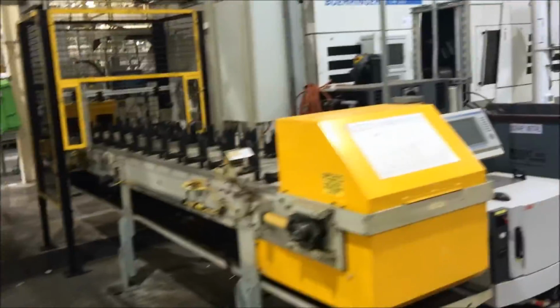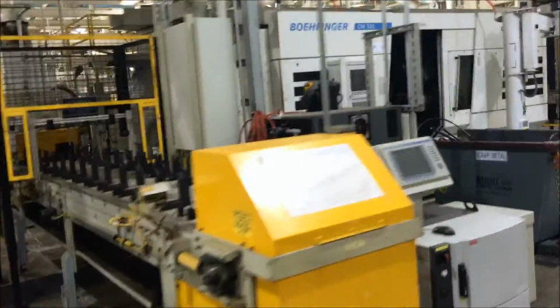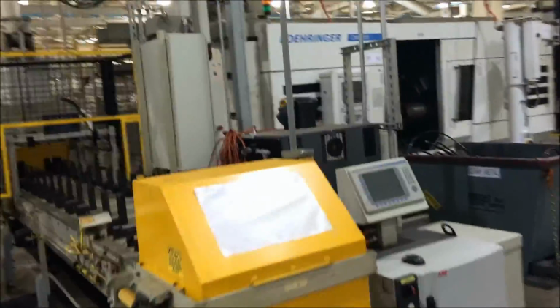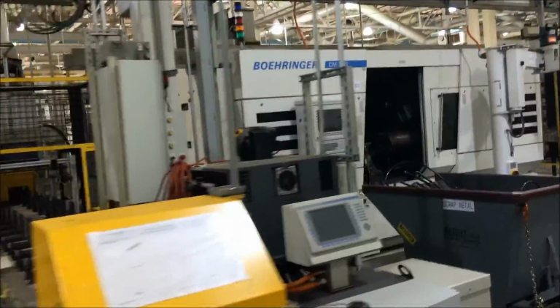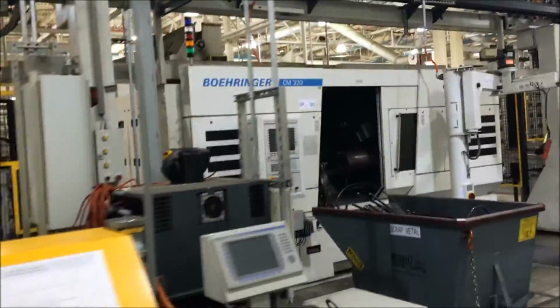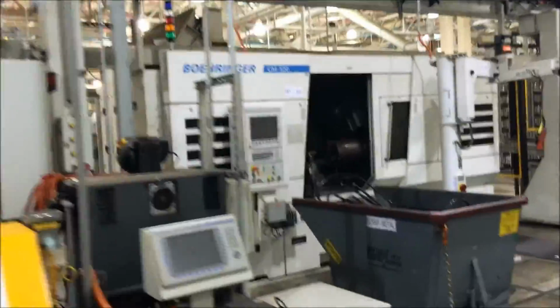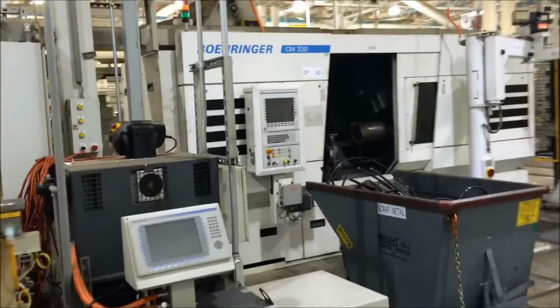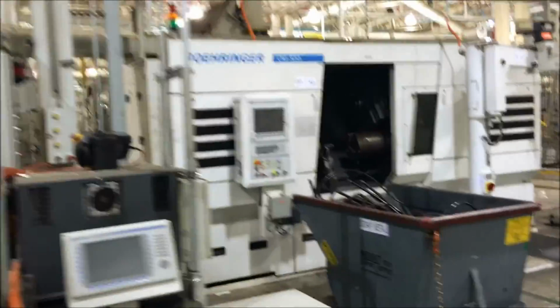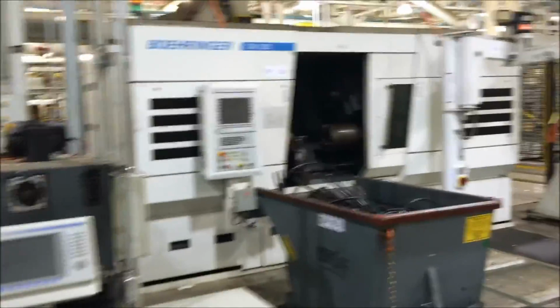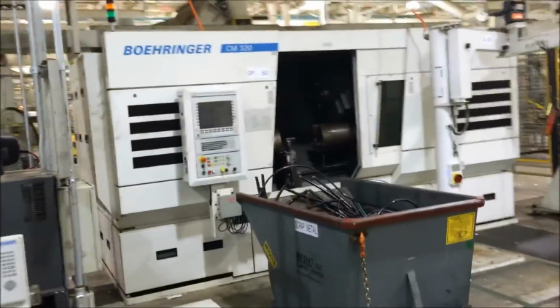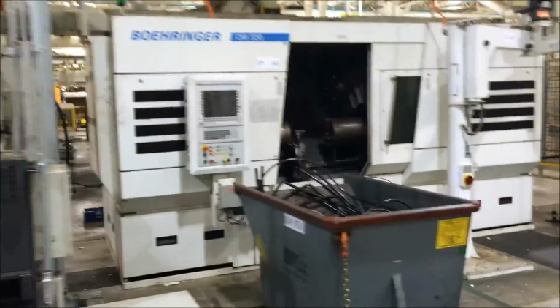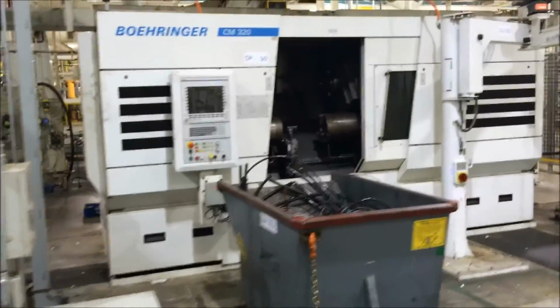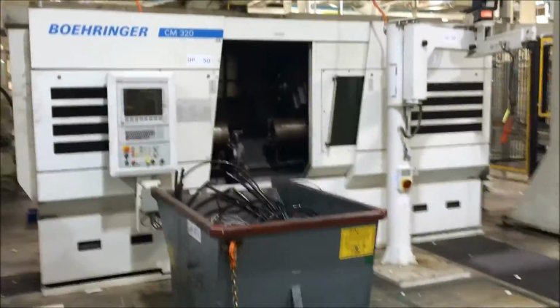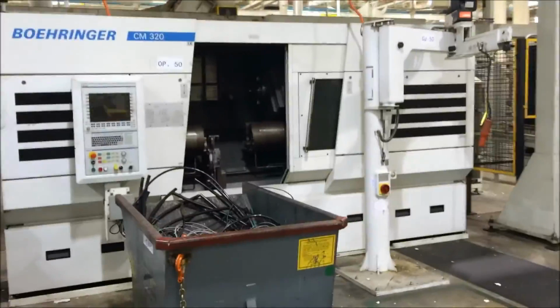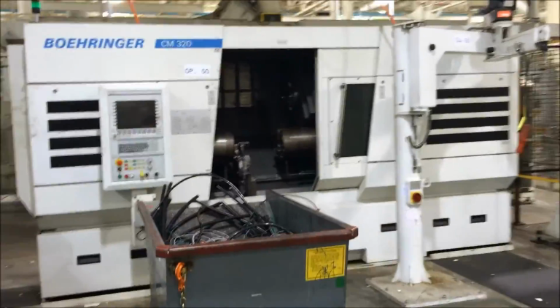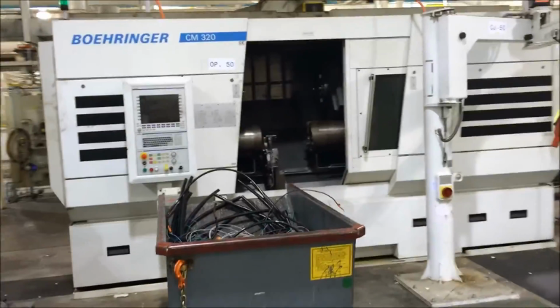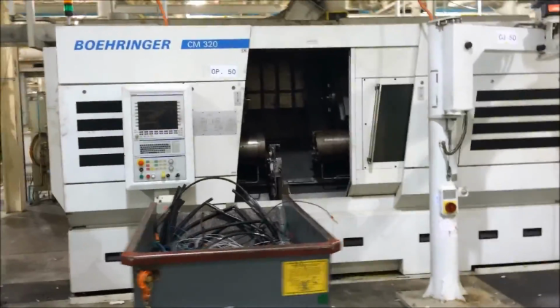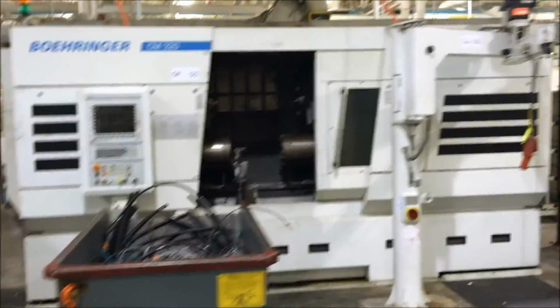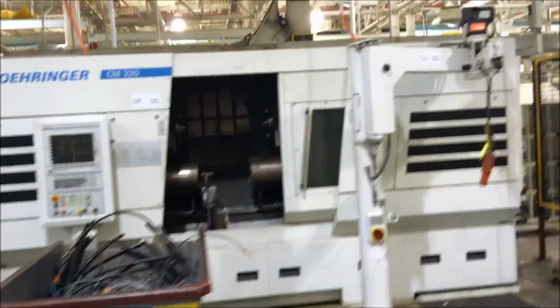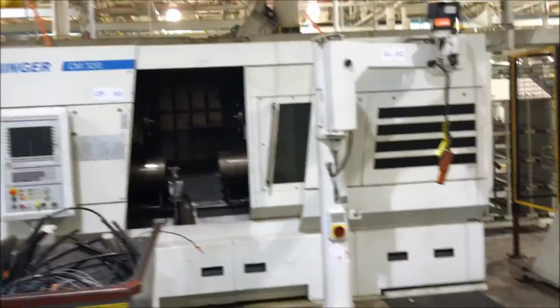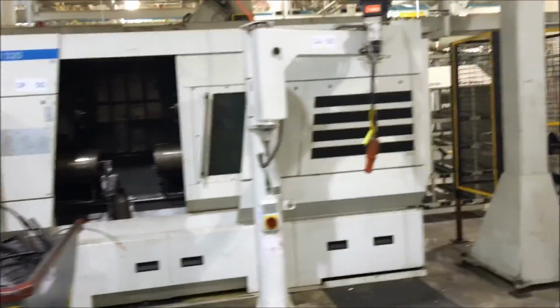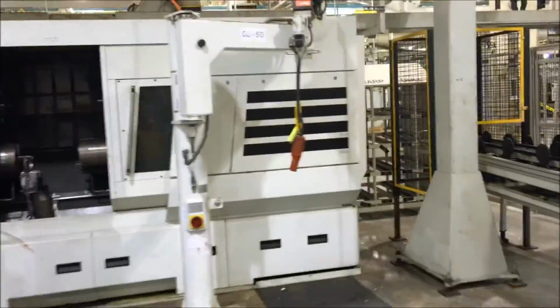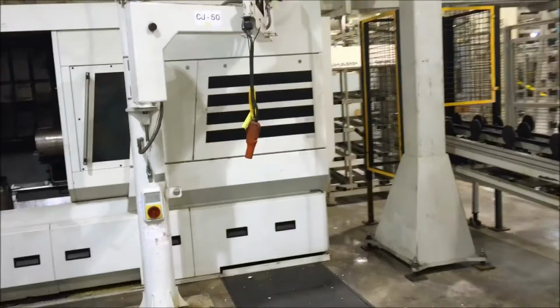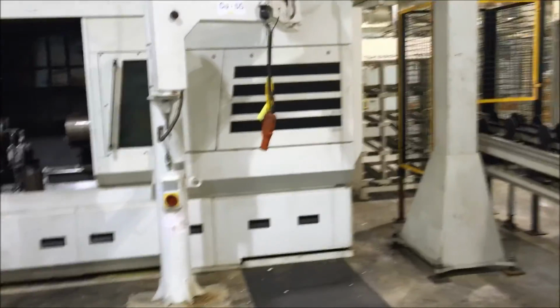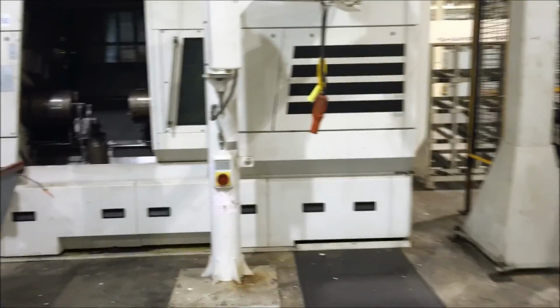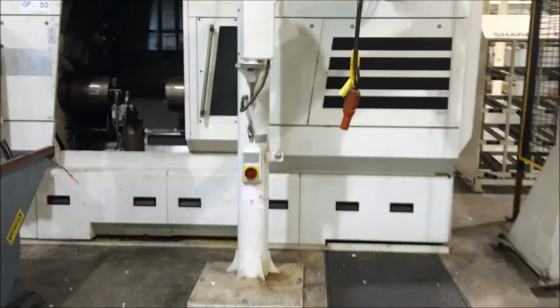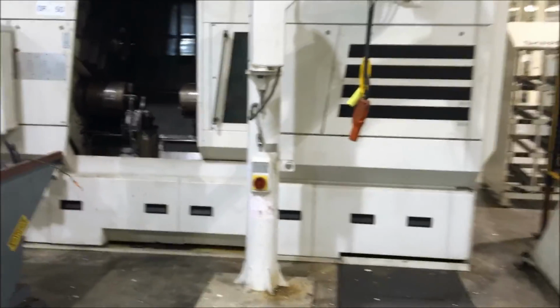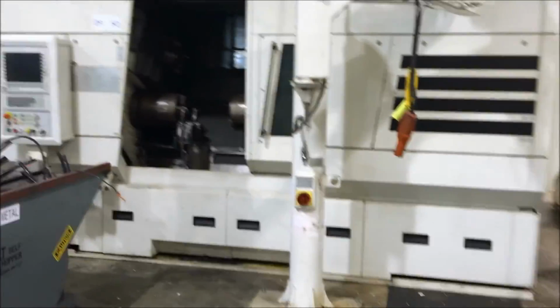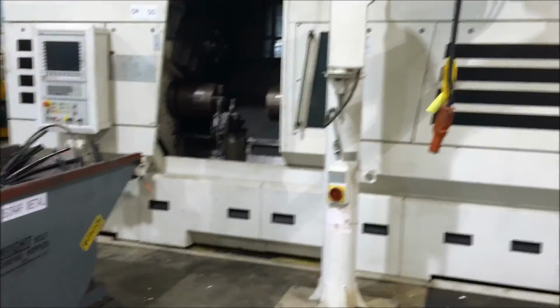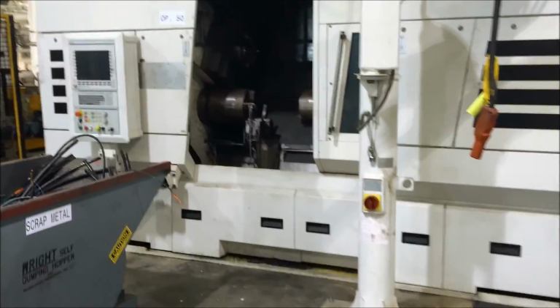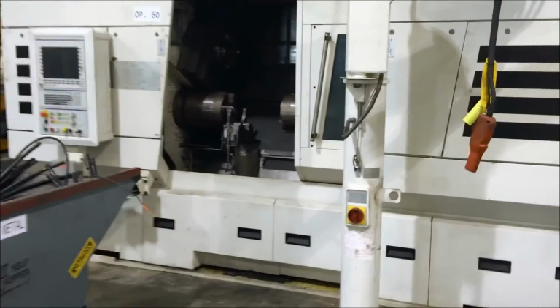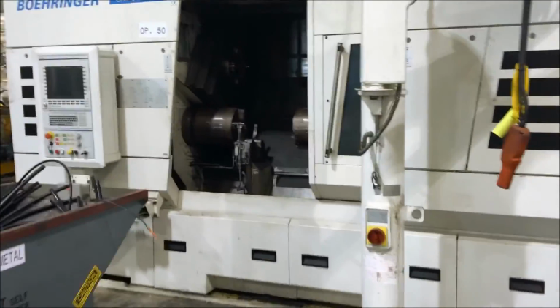Operation 50 is another CM320 Boeing Air milling machine. We'll get the steady rest.